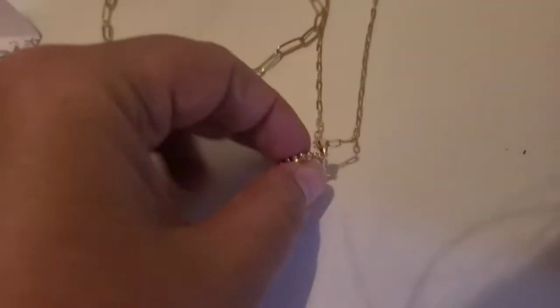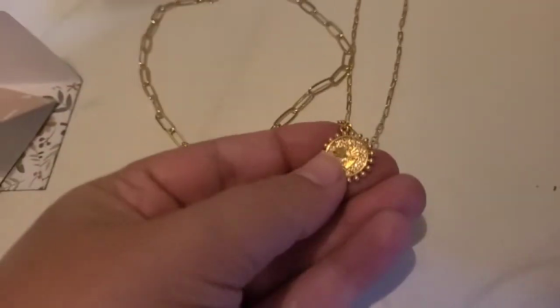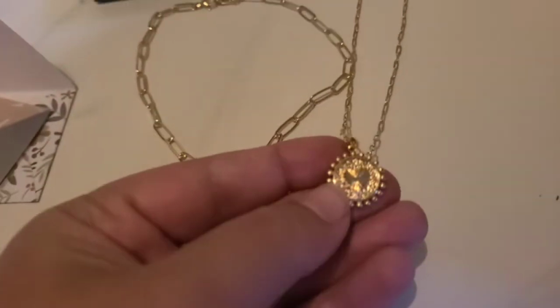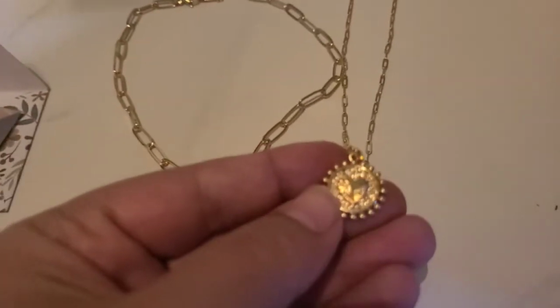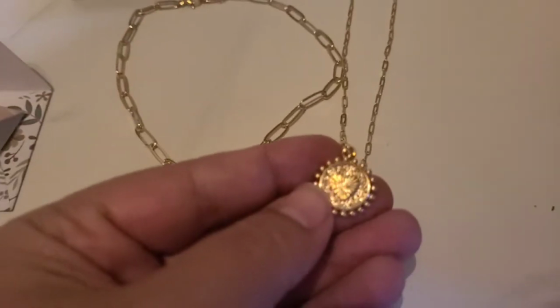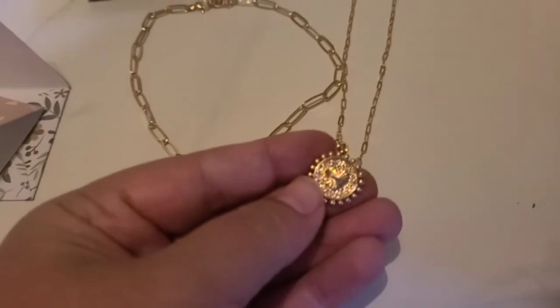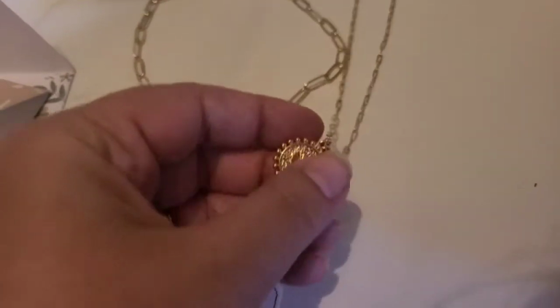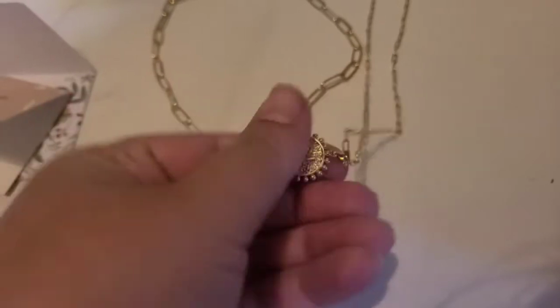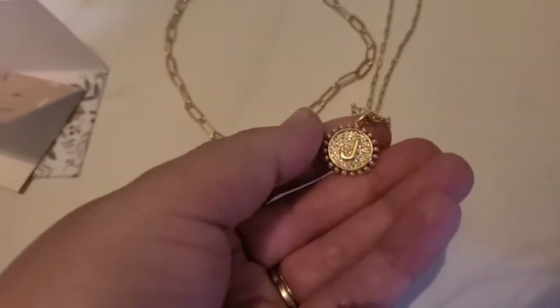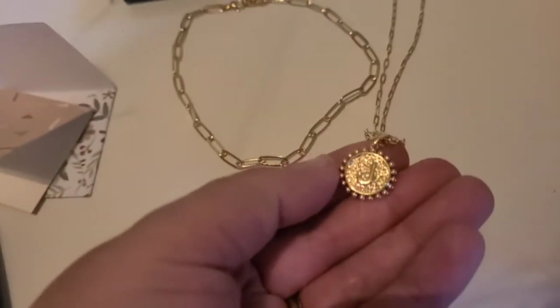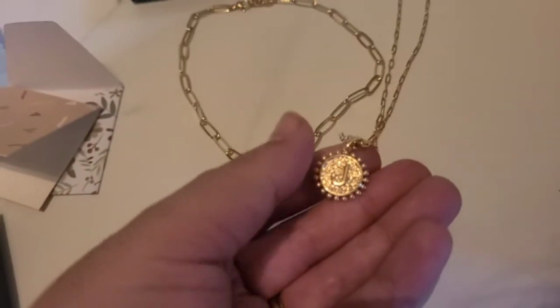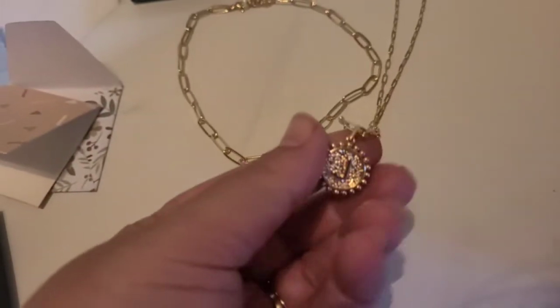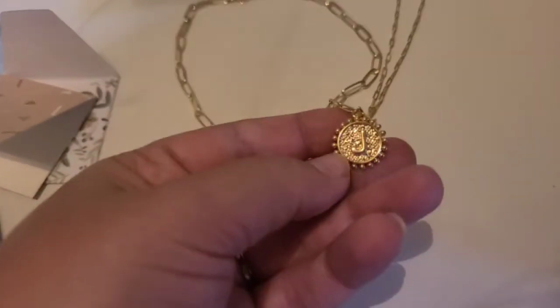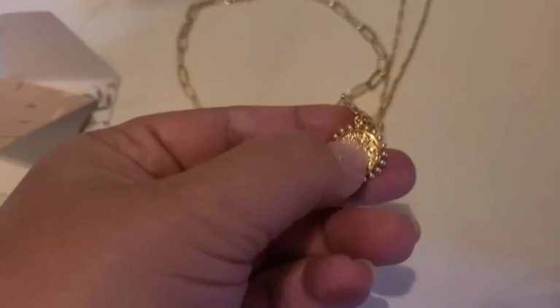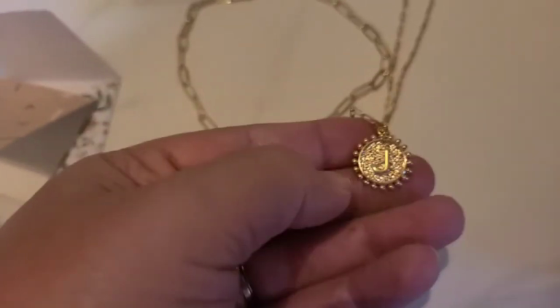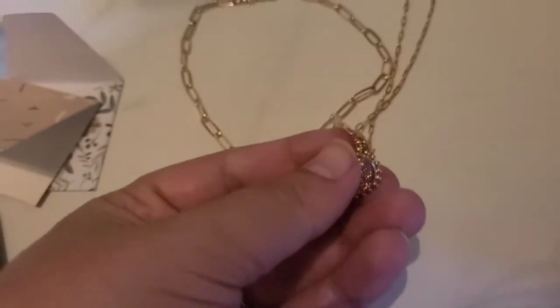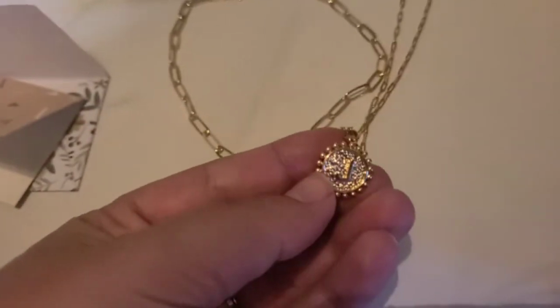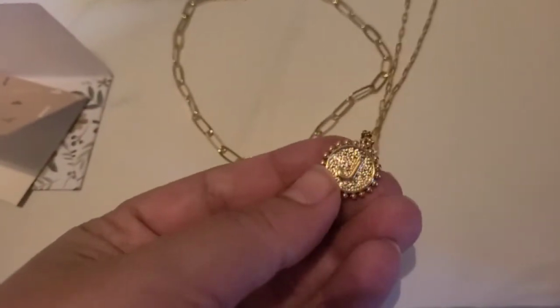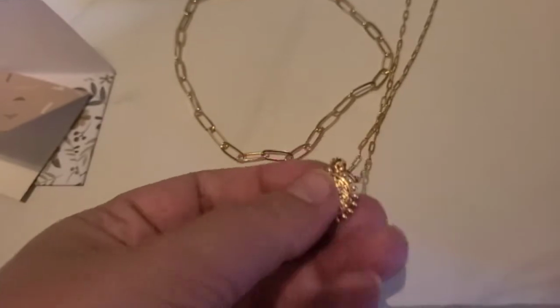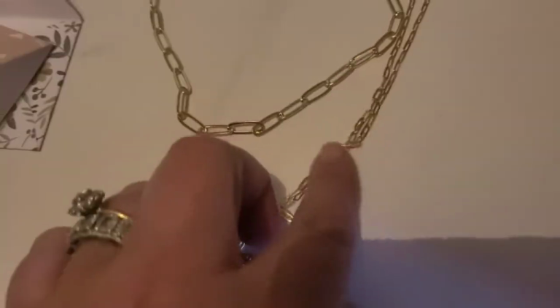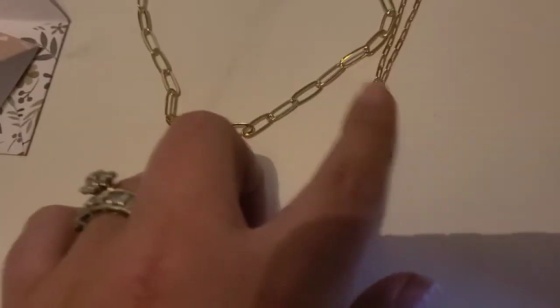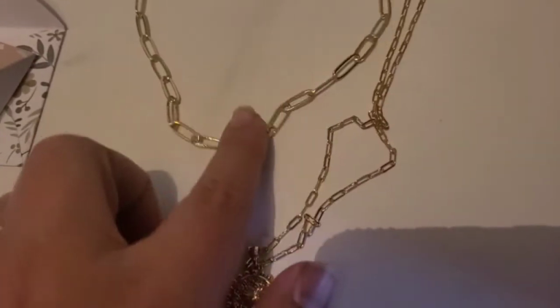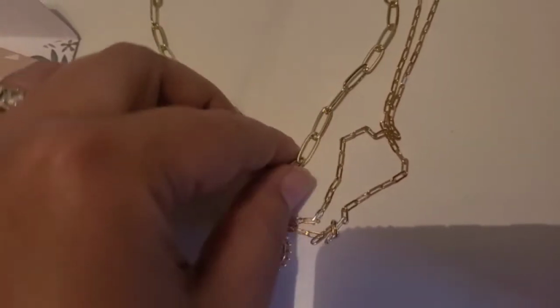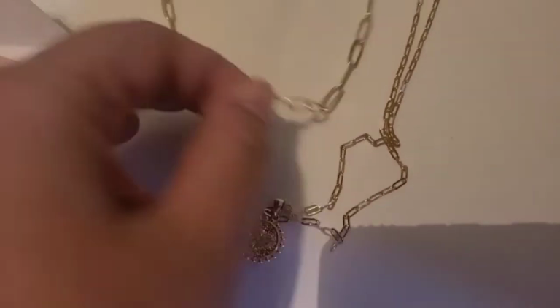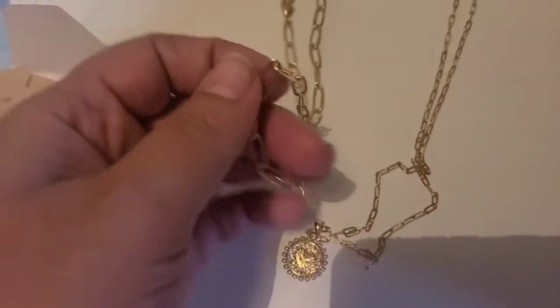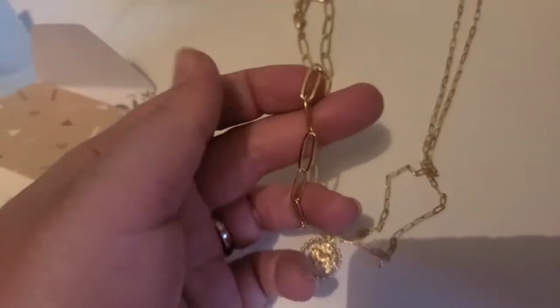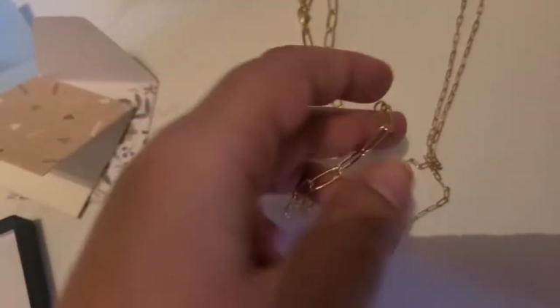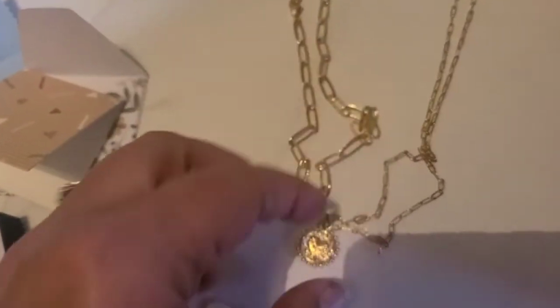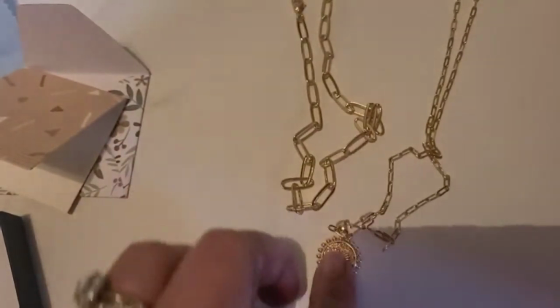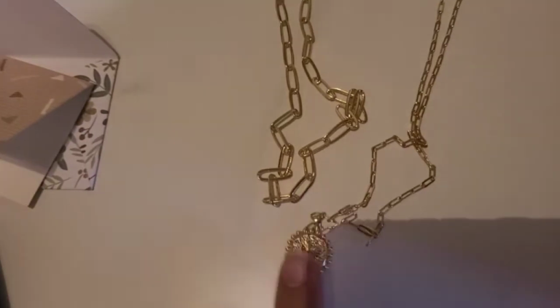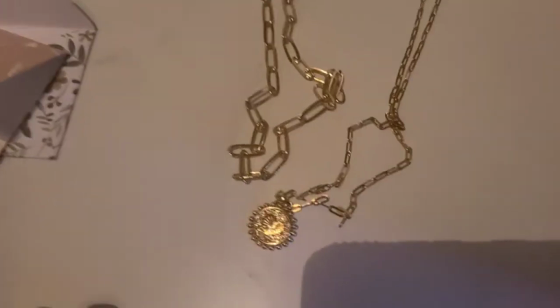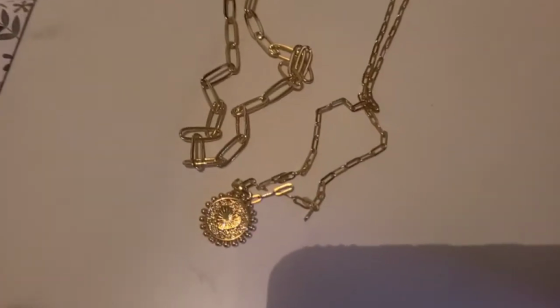It does have what looks to be like a heart on one side and then of course it has the letter on the other side. This emblem right here itself has a nice weight to it — it's very pretty. And then the chains are very lightweight. Let me put it on so you can see what it looks like on as well.